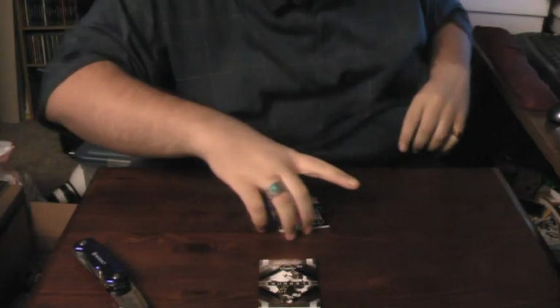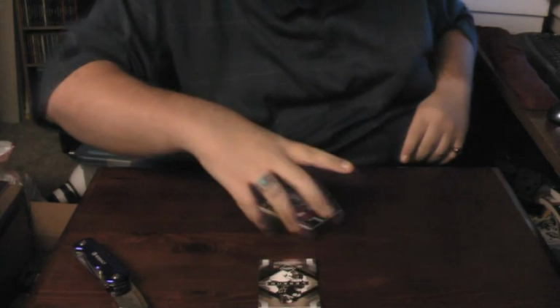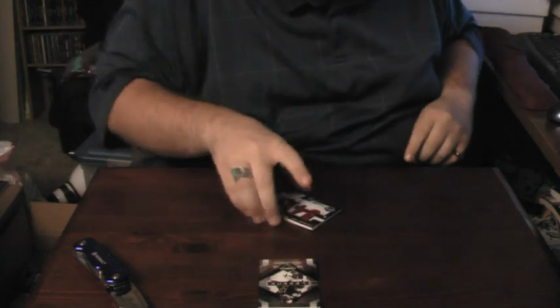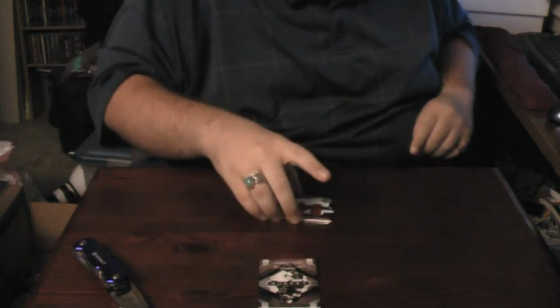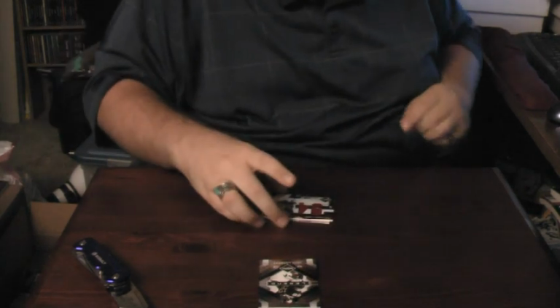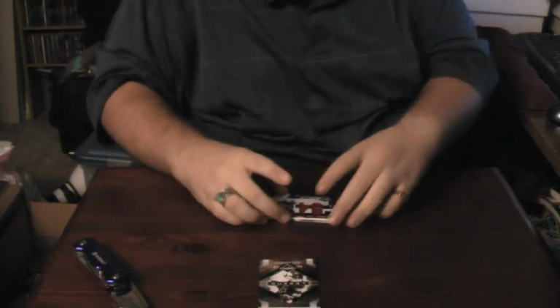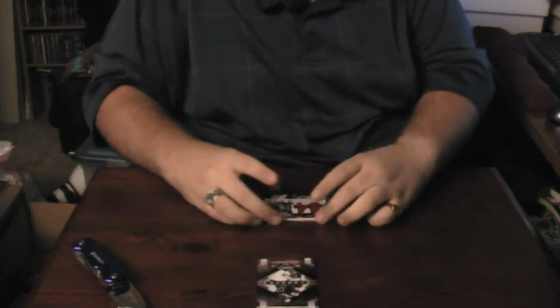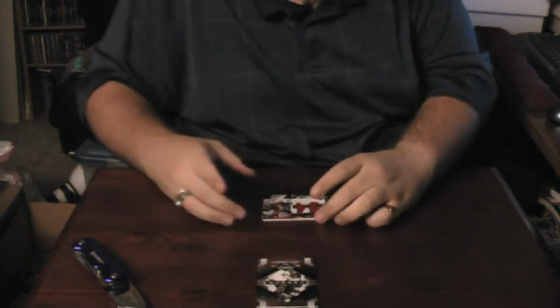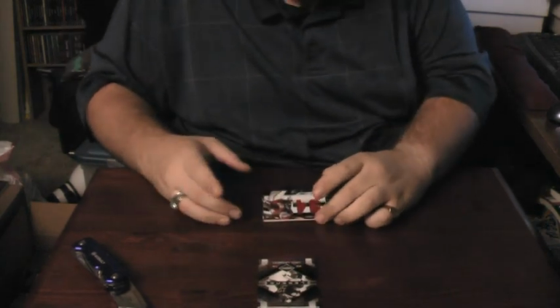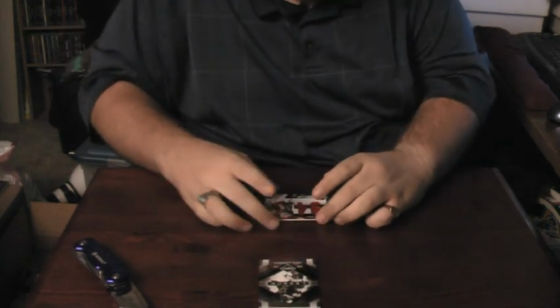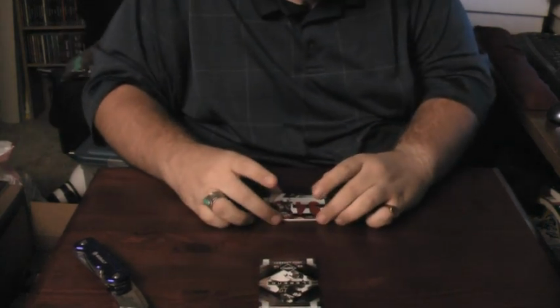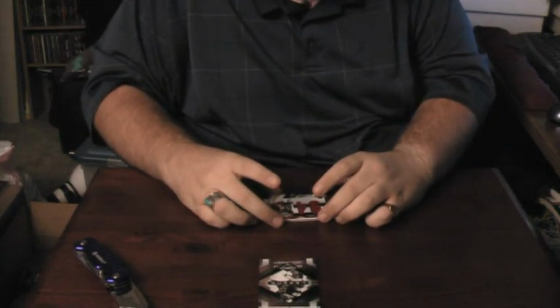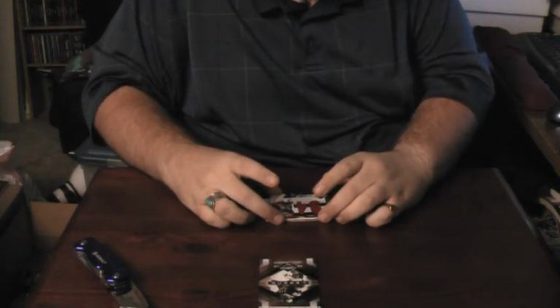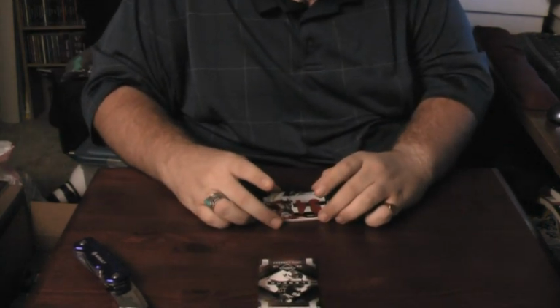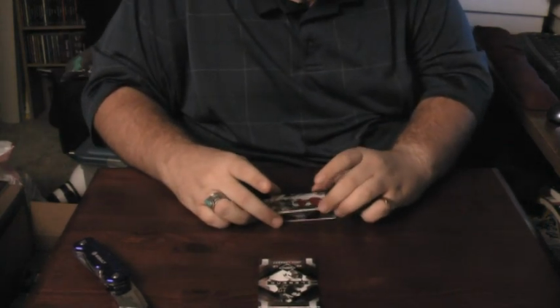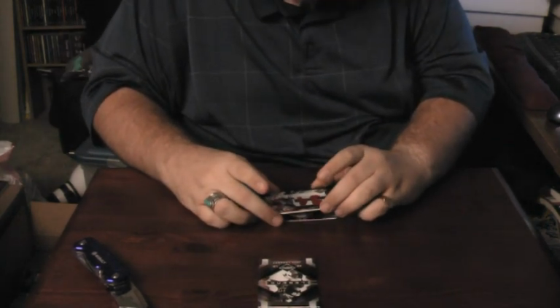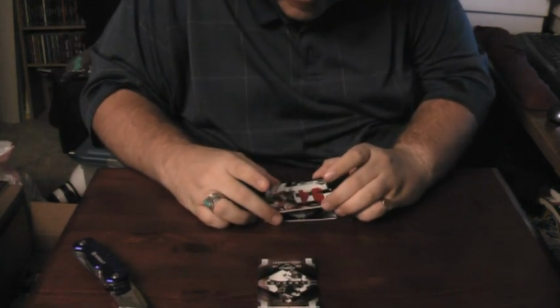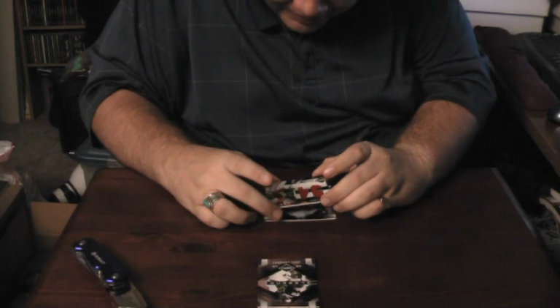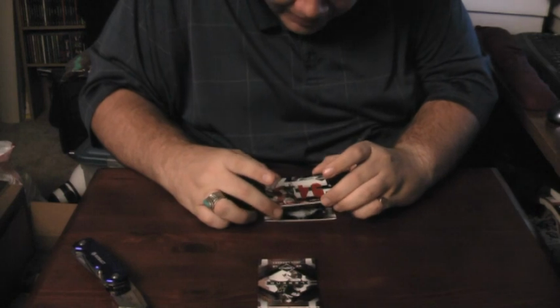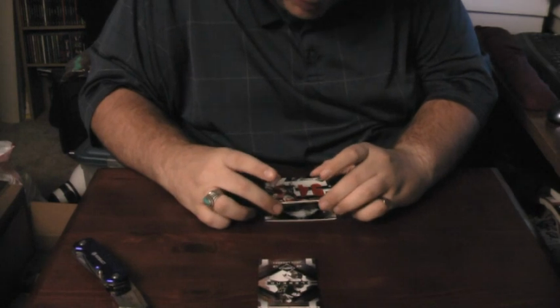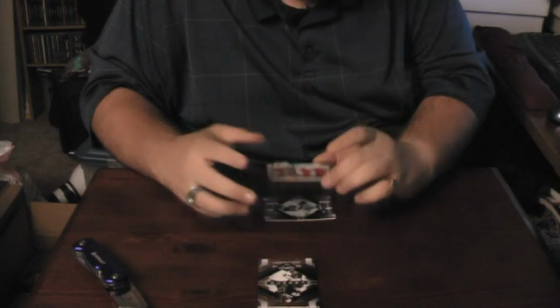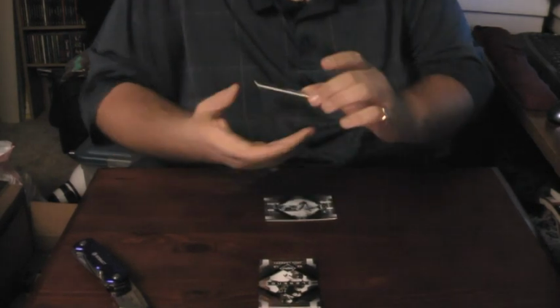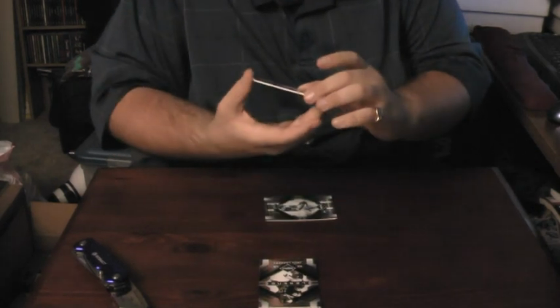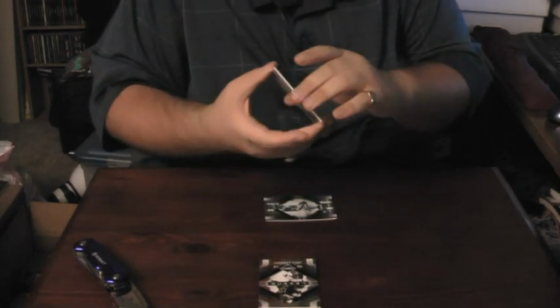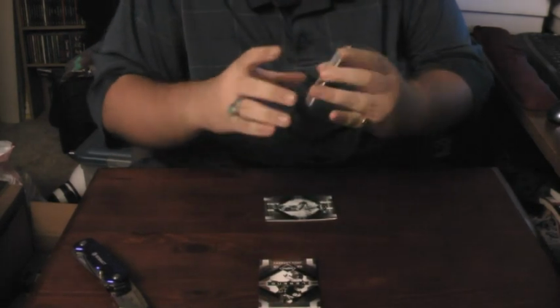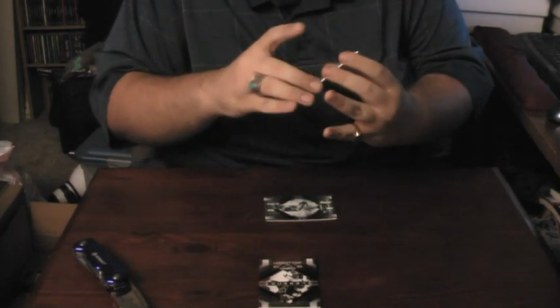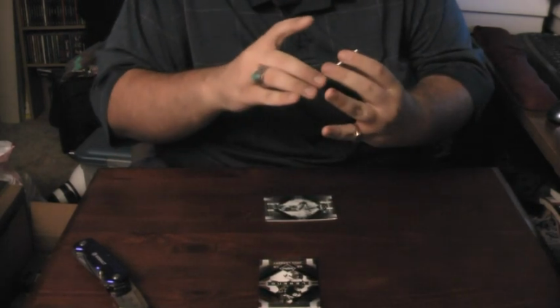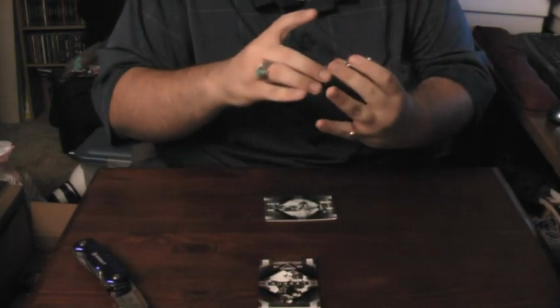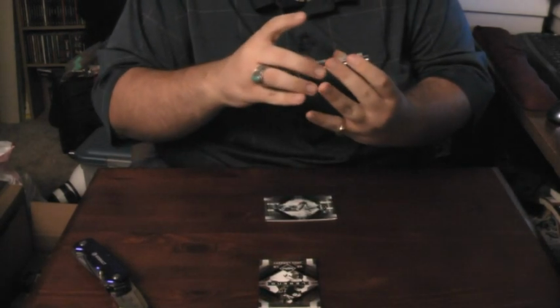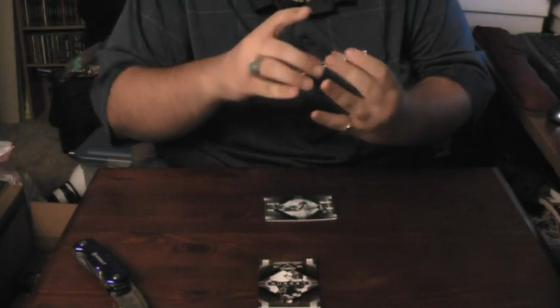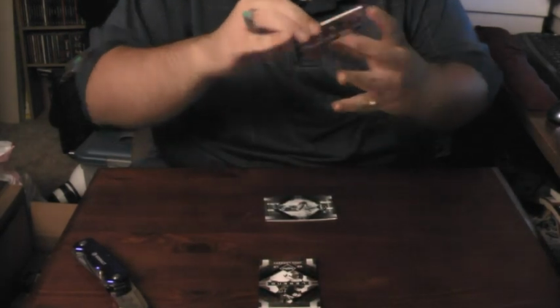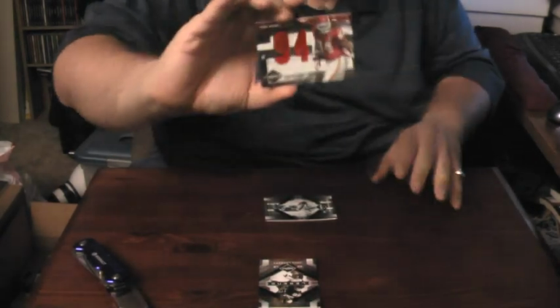Next hit is going to be a nice dual jumbo jersey of Tyson Jackson from the Chiefs. That is 41 out of 50.